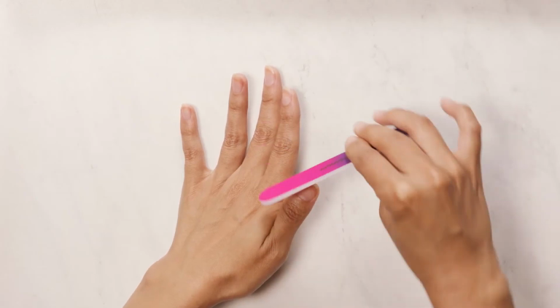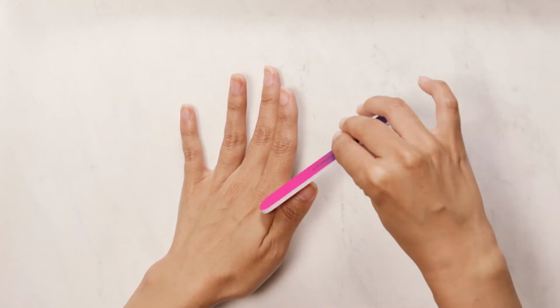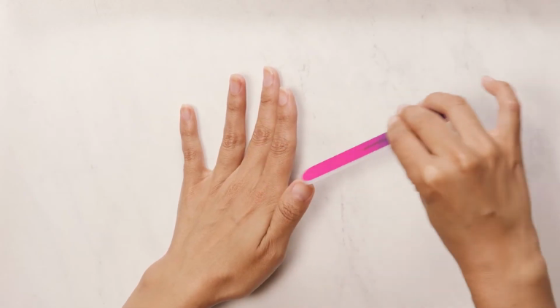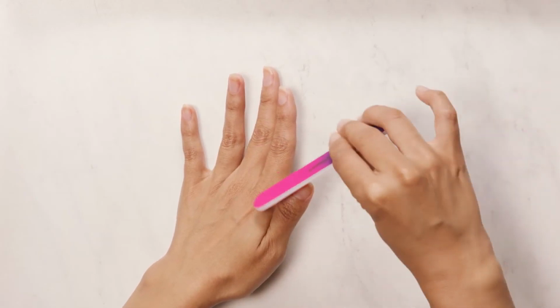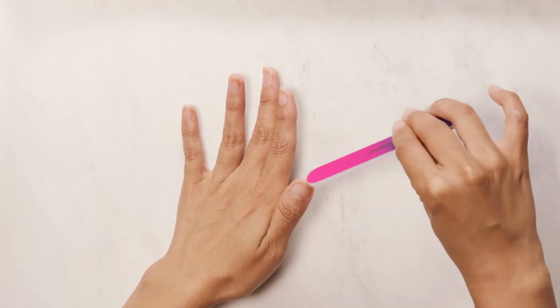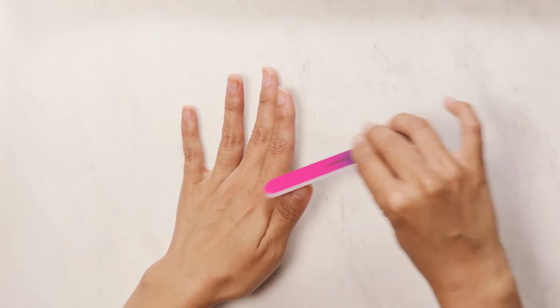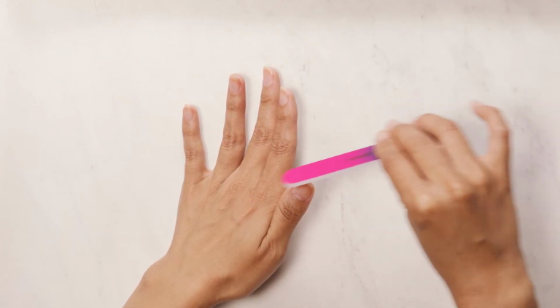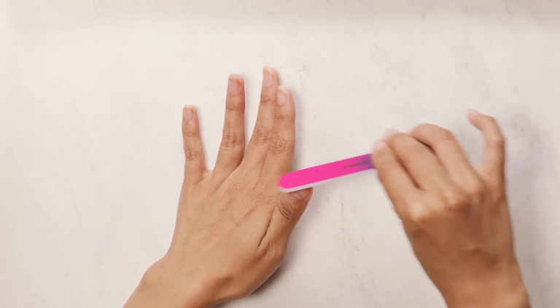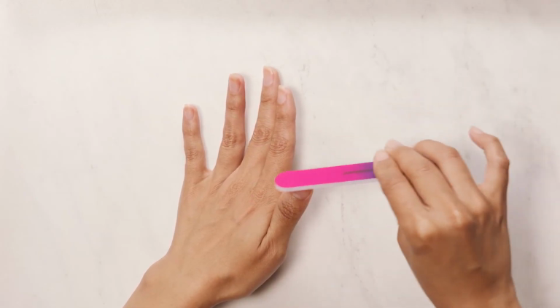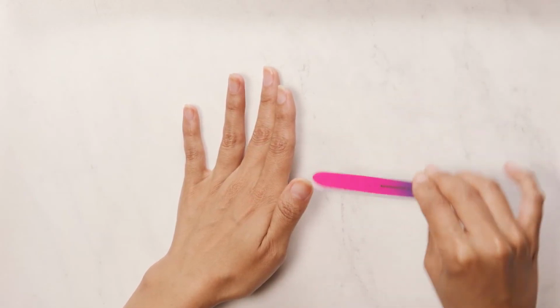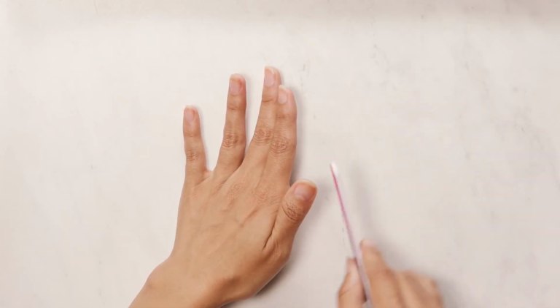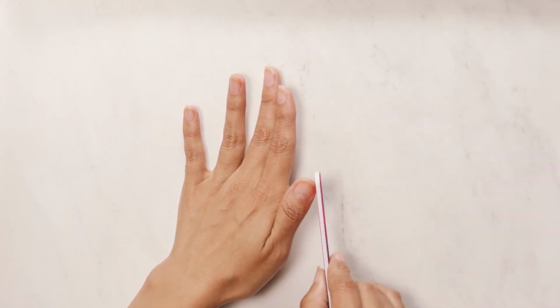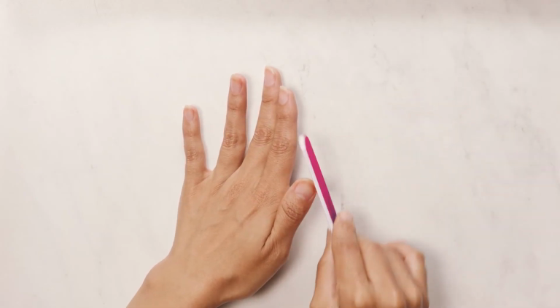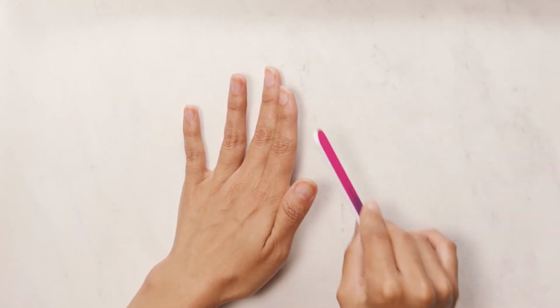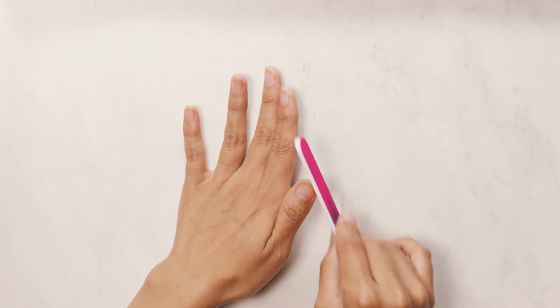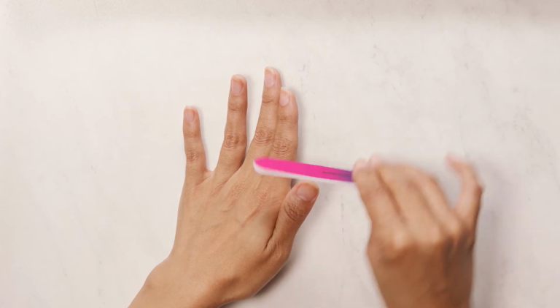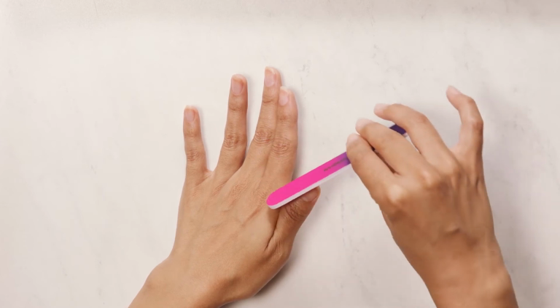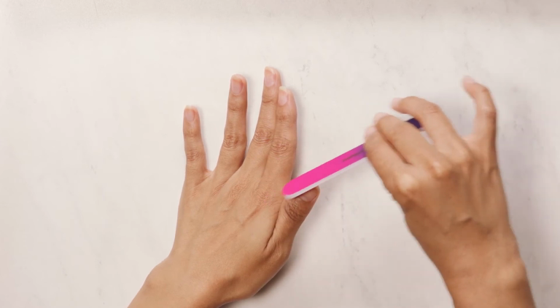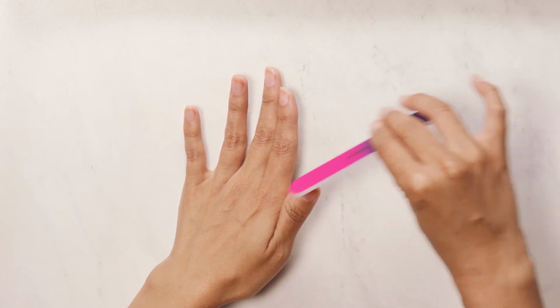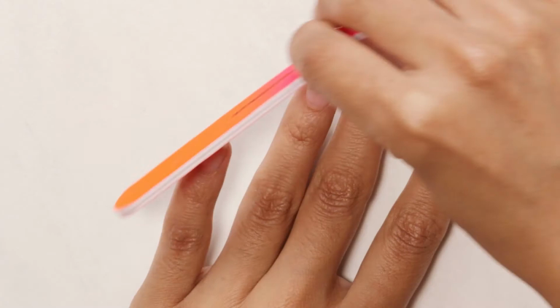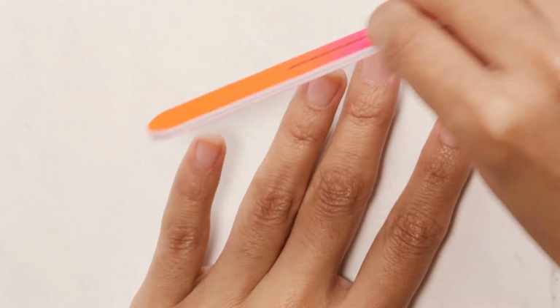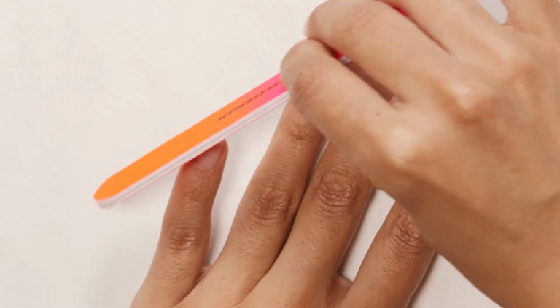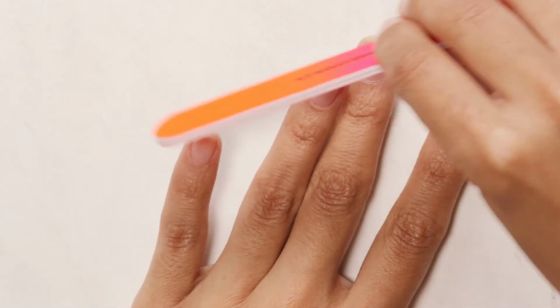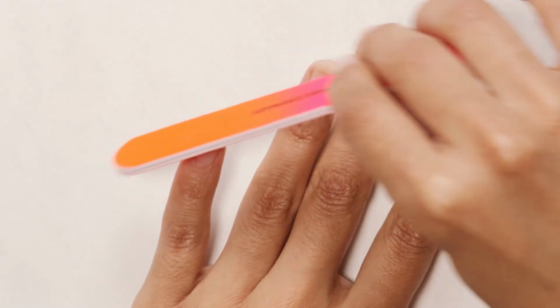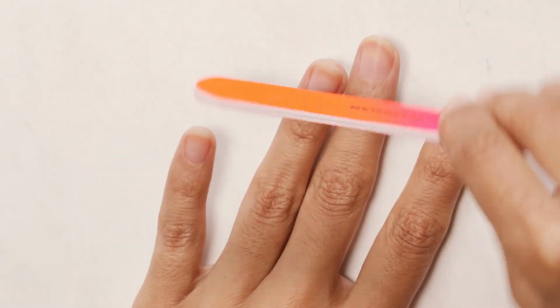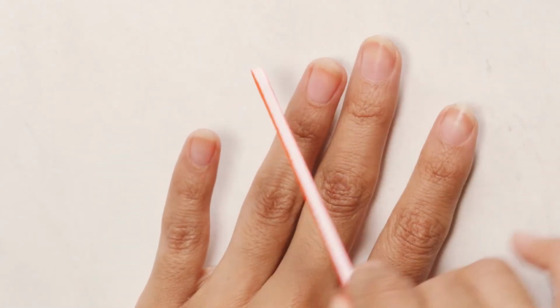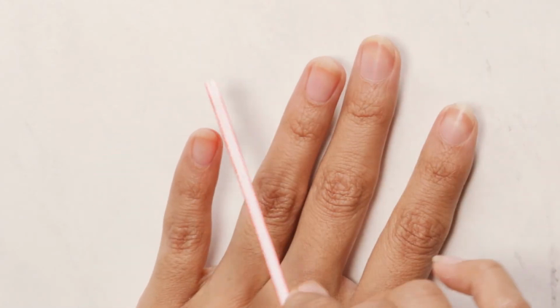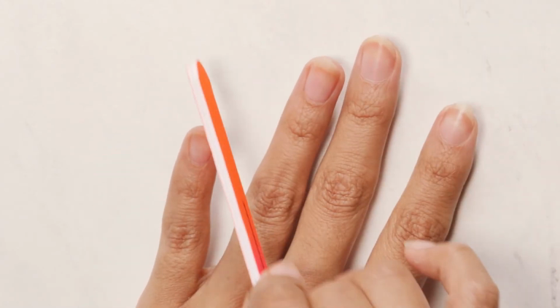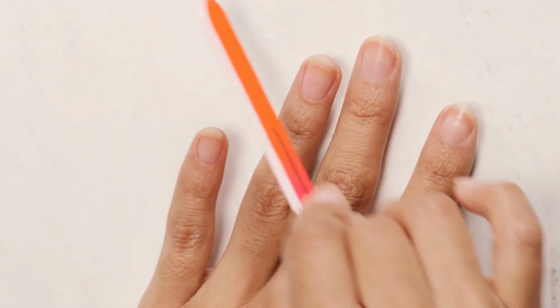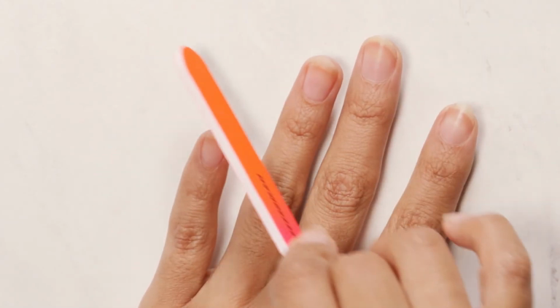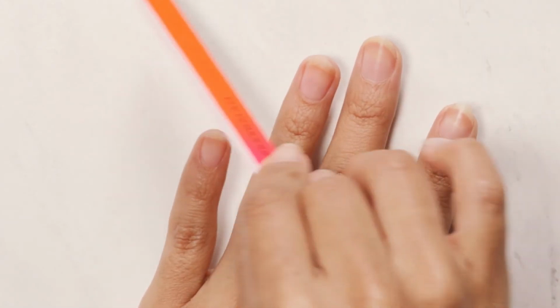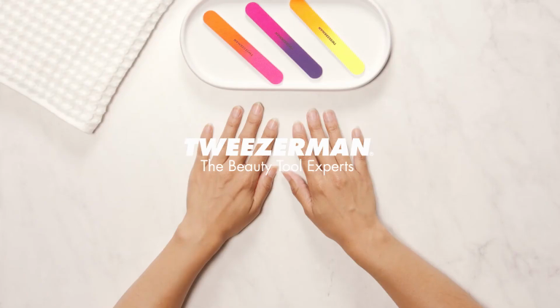I'm using the softer grit side to shape my nails. You should always file your nails in one direction instead of back and forth to help ensure nails won't split.